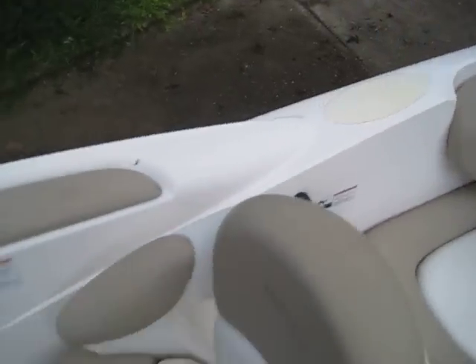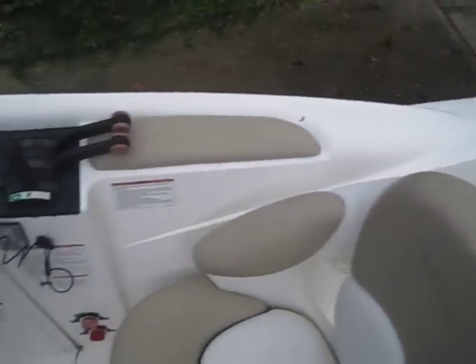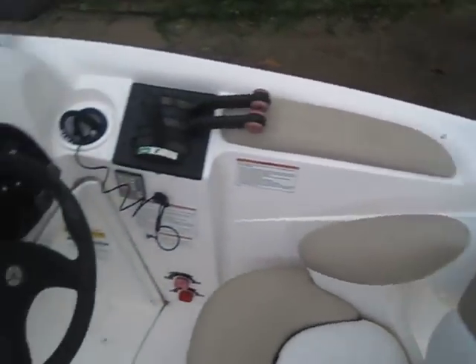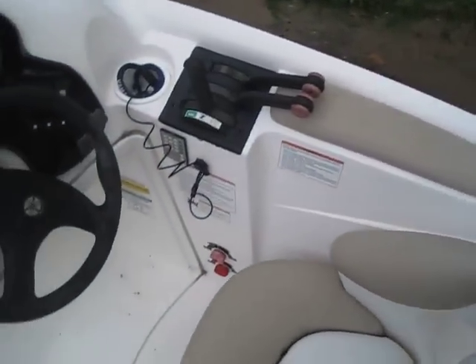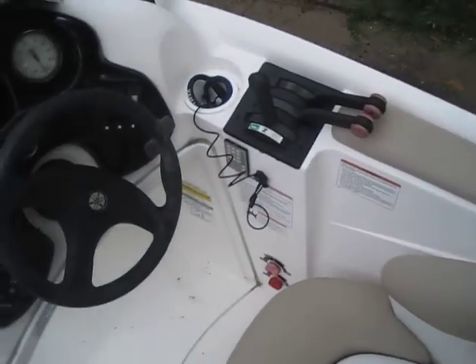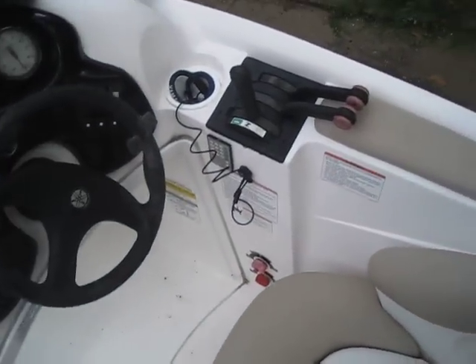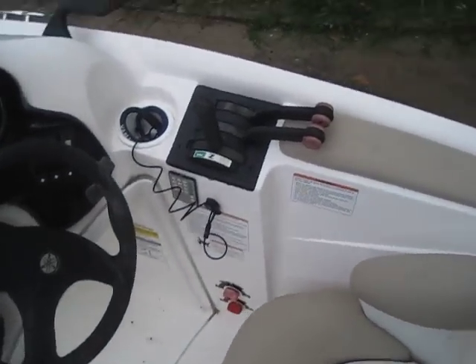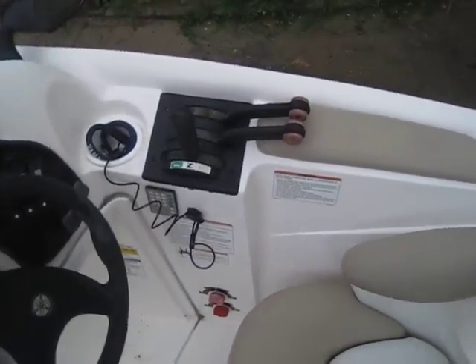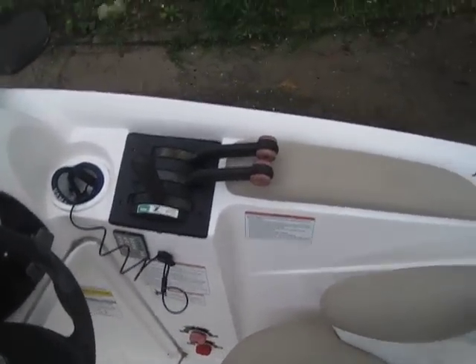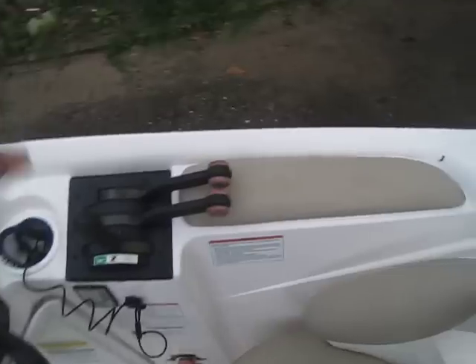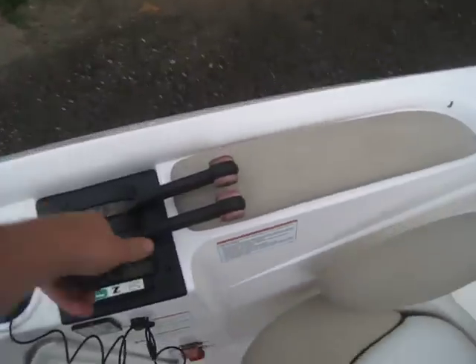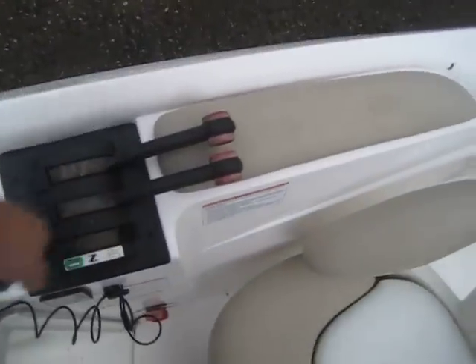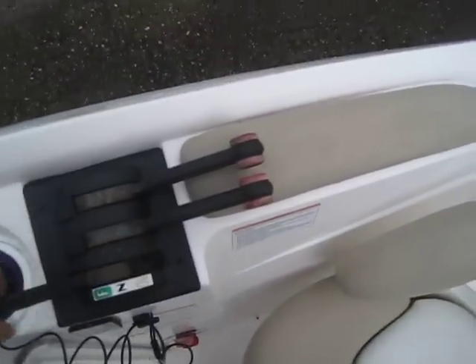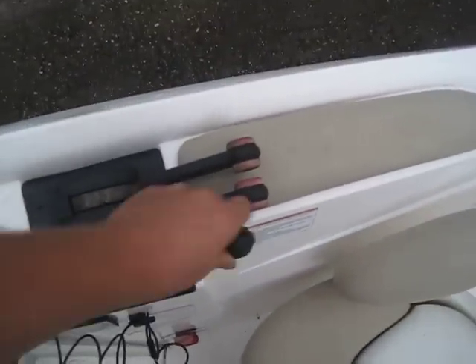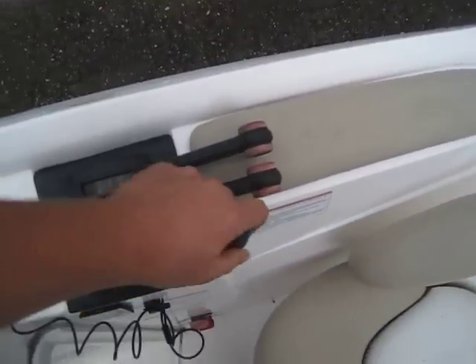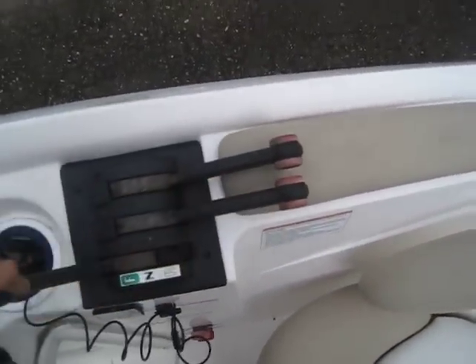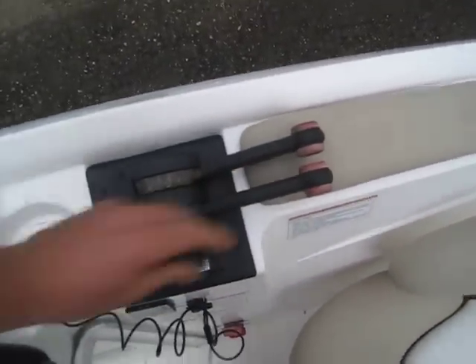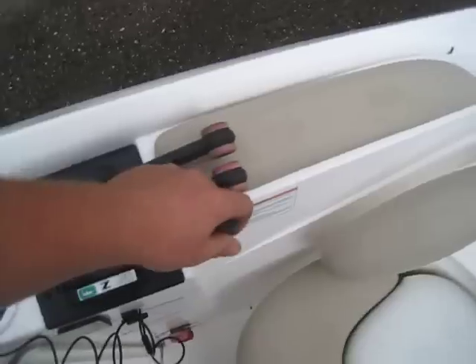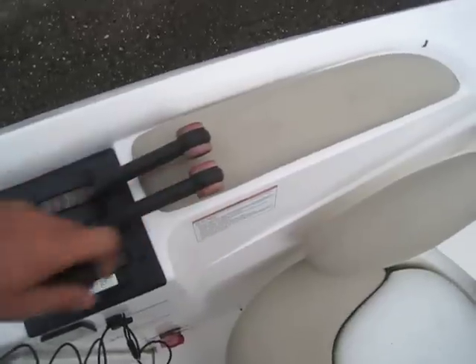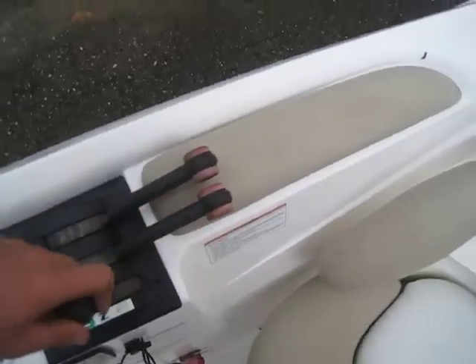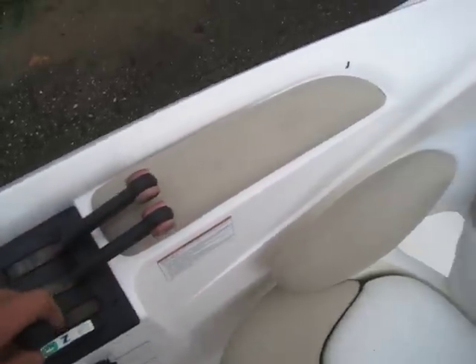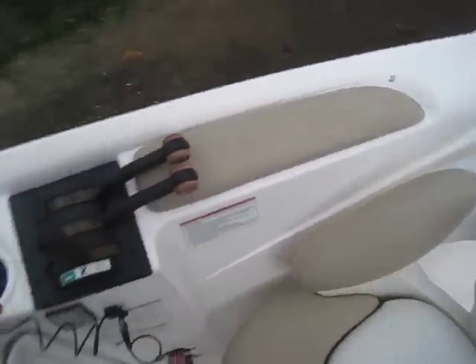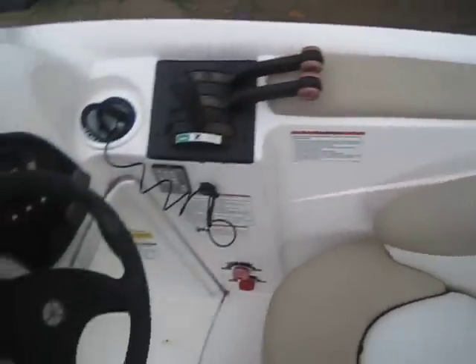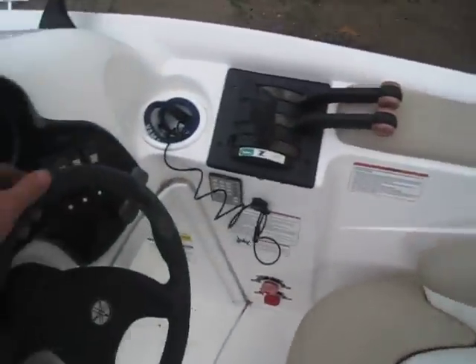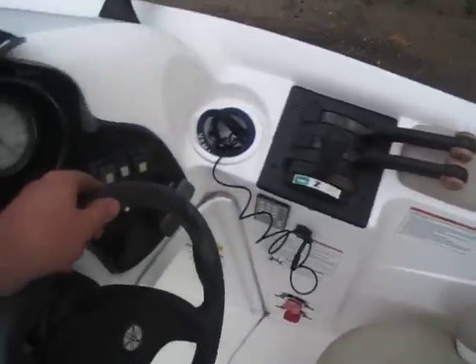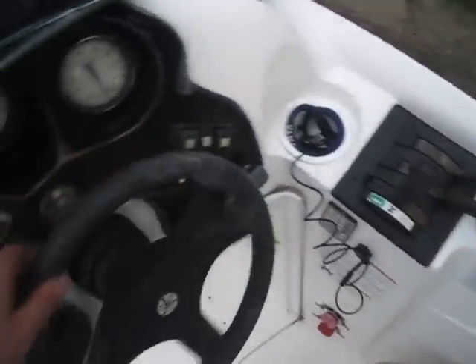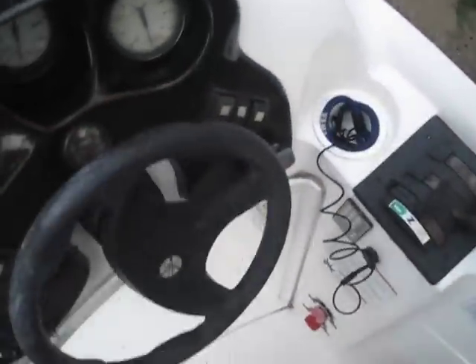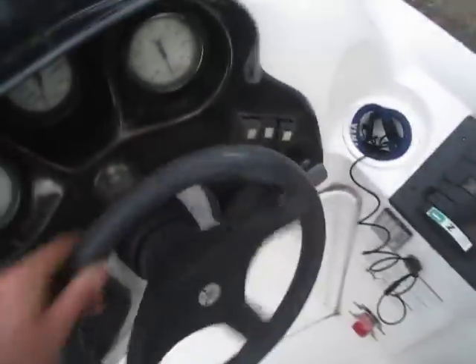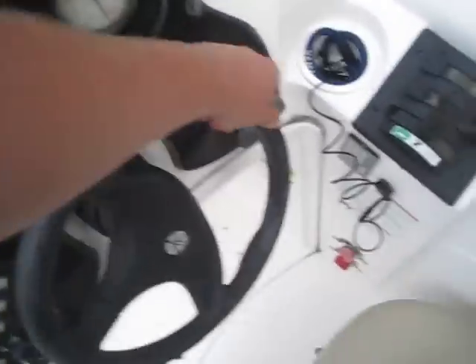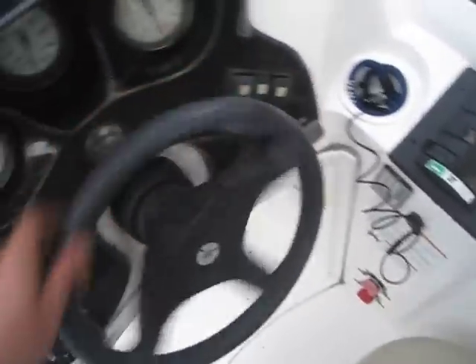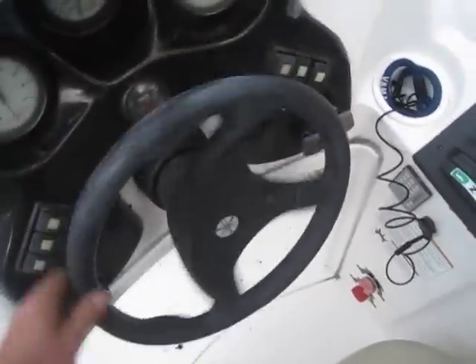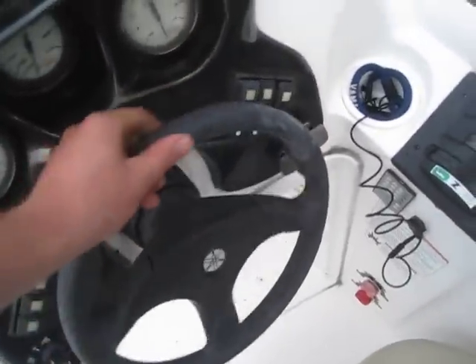I just put a lot of money into this boat. It has two brand new shift cables — super easy shift forward and reverse. It also has two brand new steering cables, and steering is like butter right now.